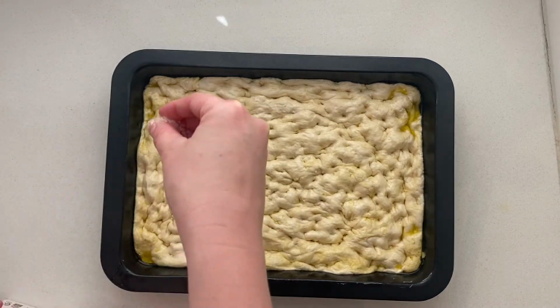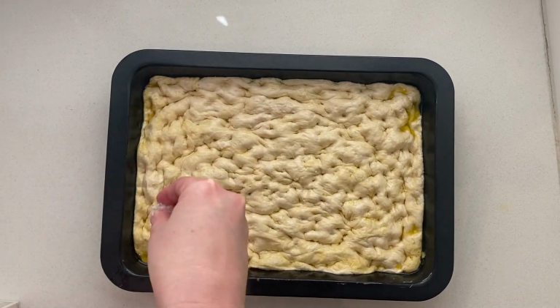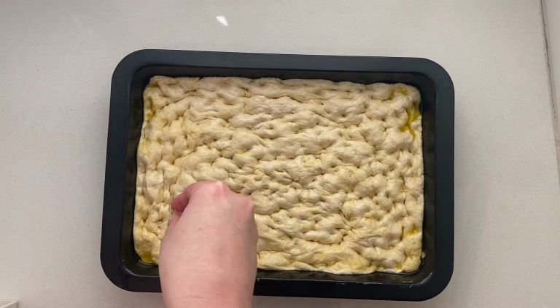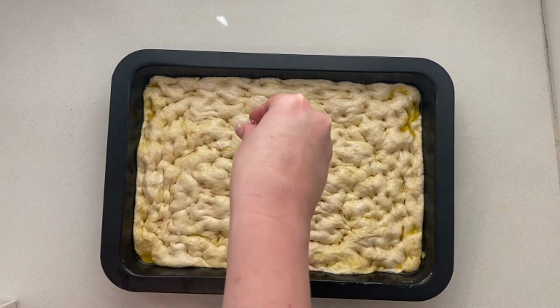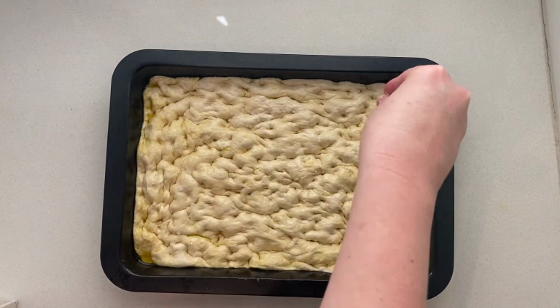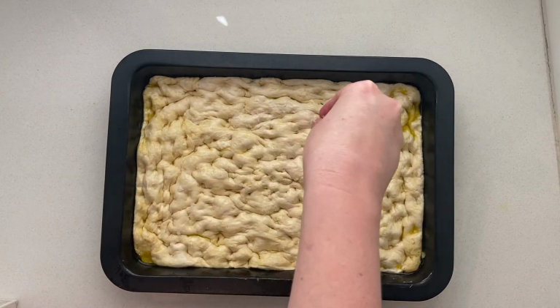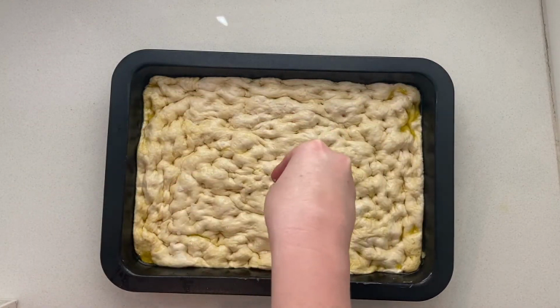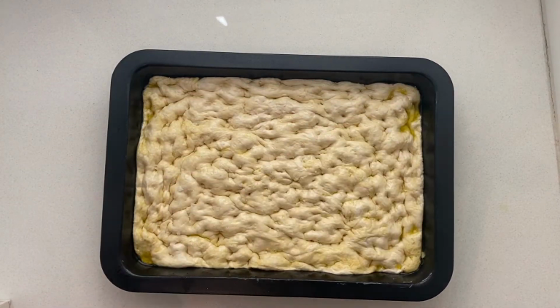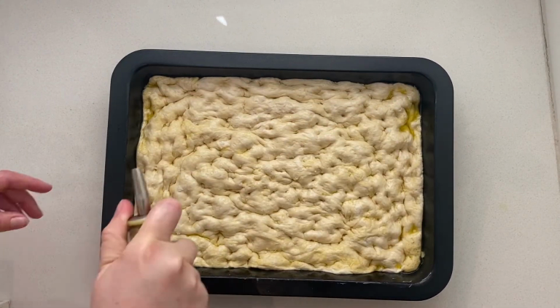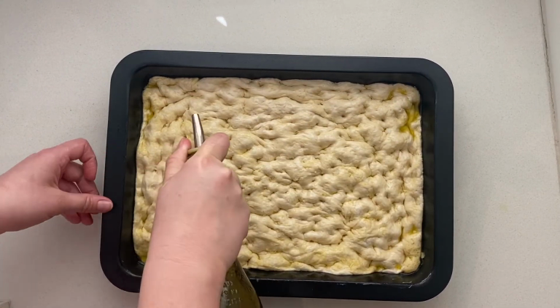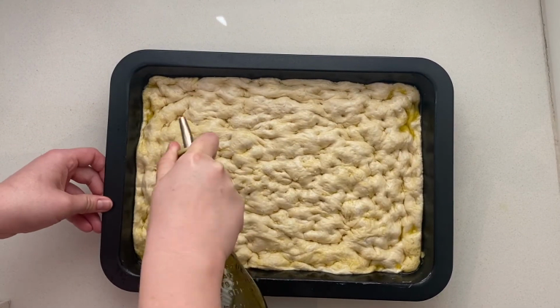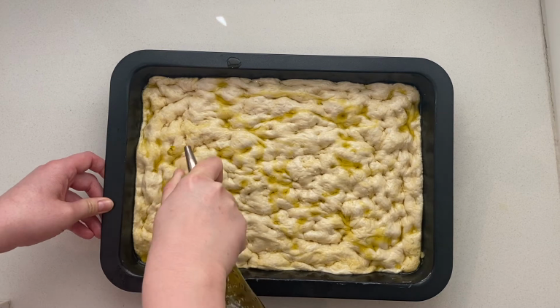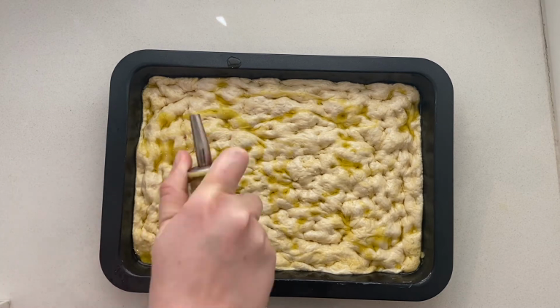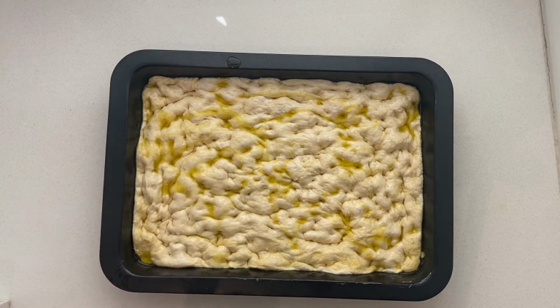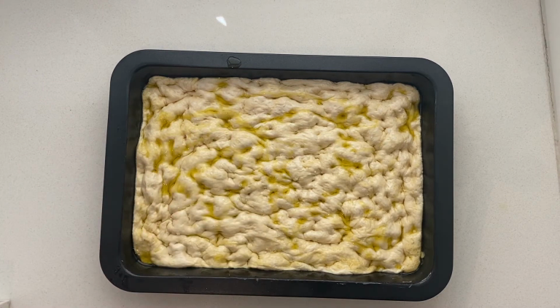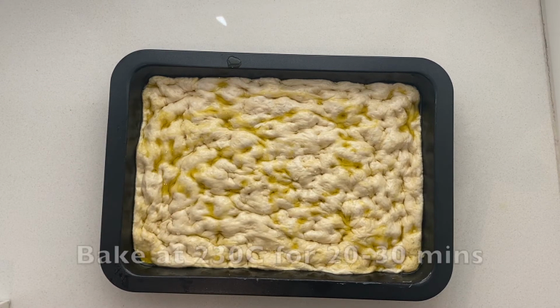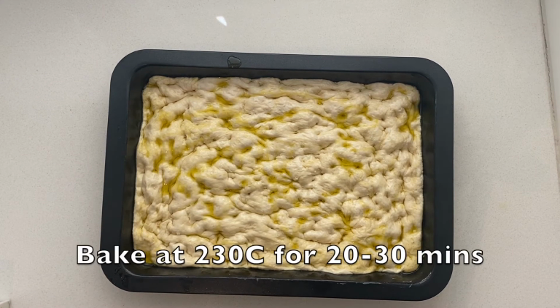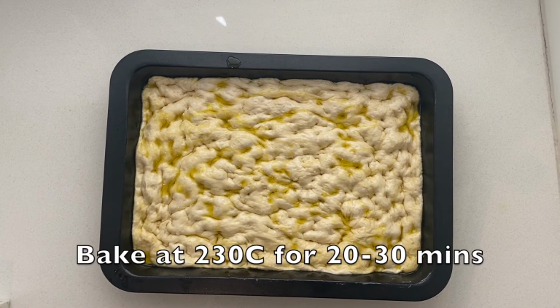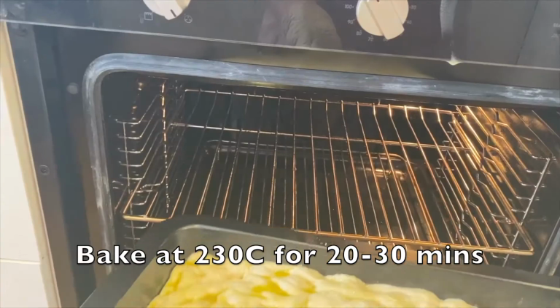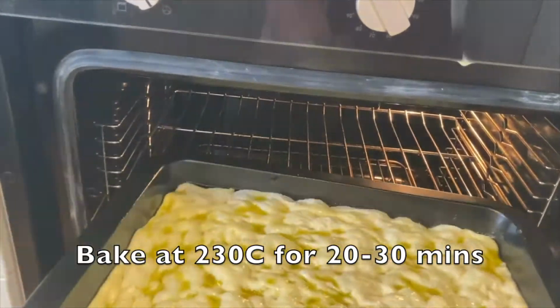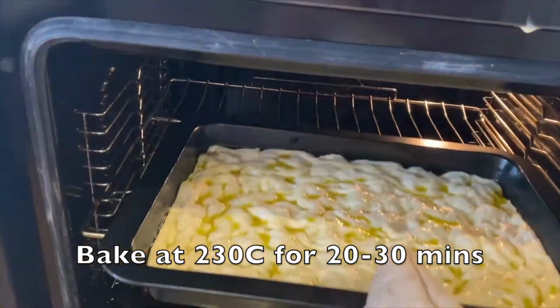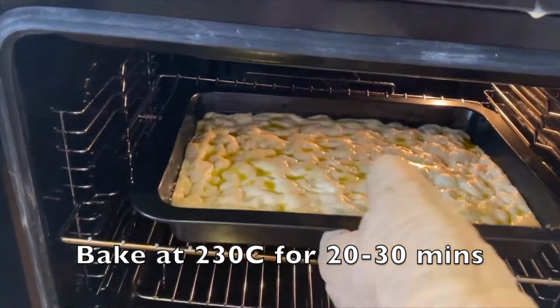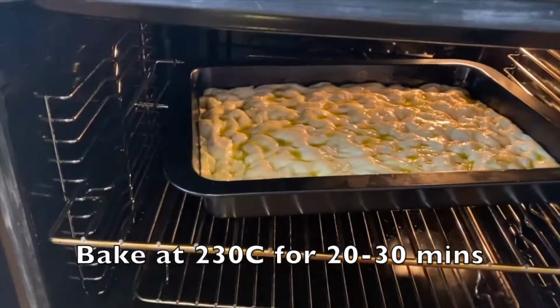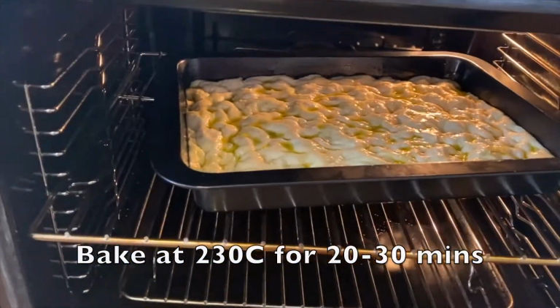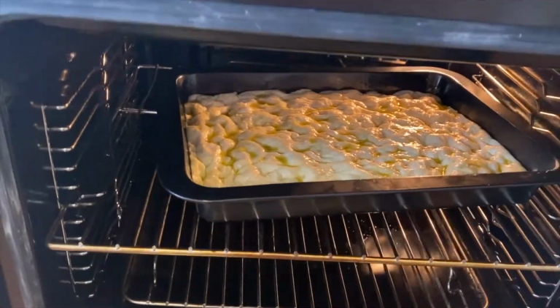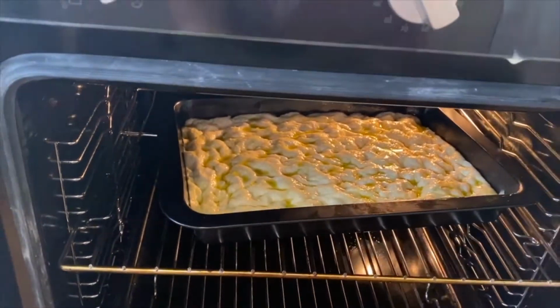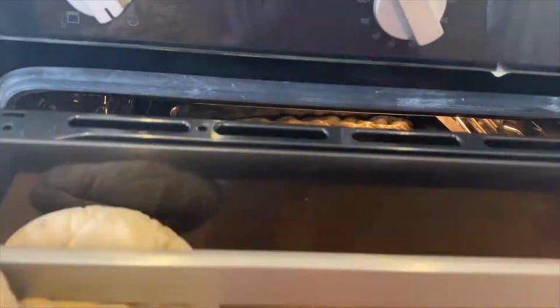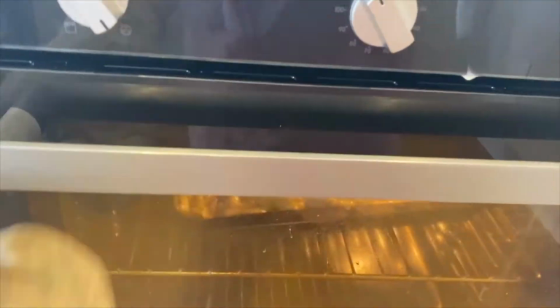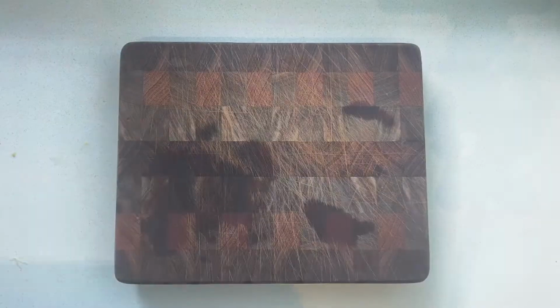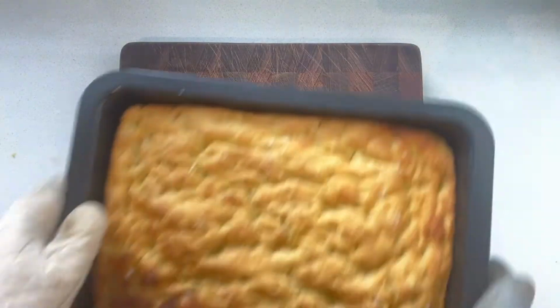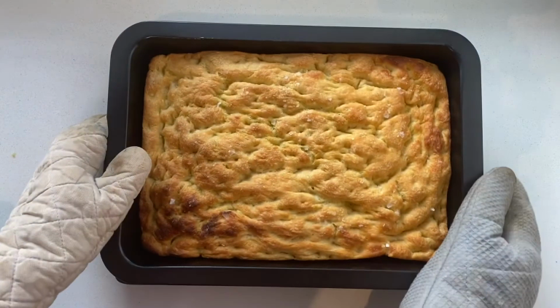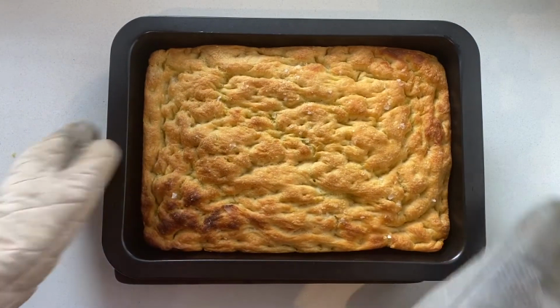Sprinkle with some sea salt flakes, drizzle lightly with extra virgin olive oil, and bake in an oven preheated to 230 degrees Celsius for 20 to 30 minutes, or until puffed and golden brown.